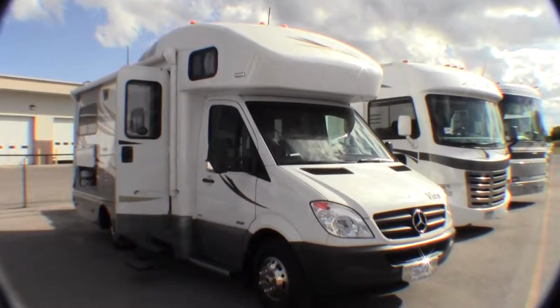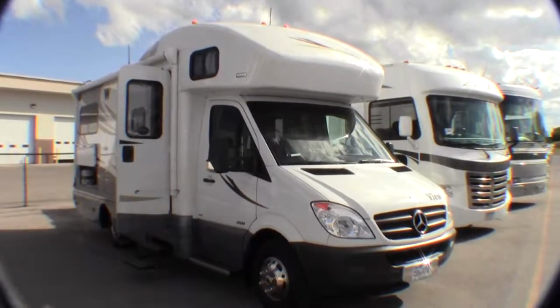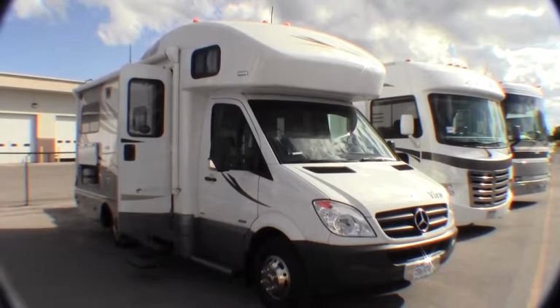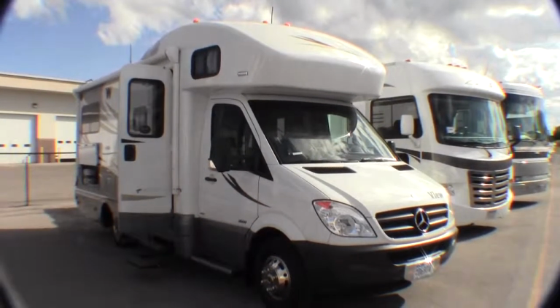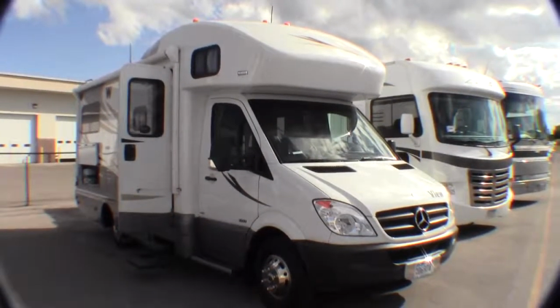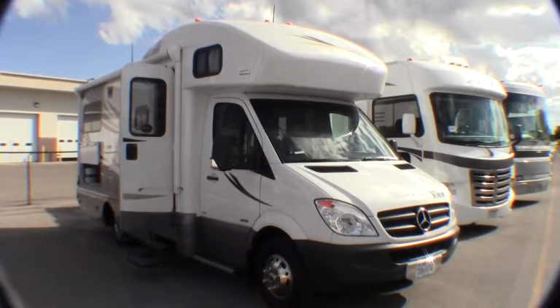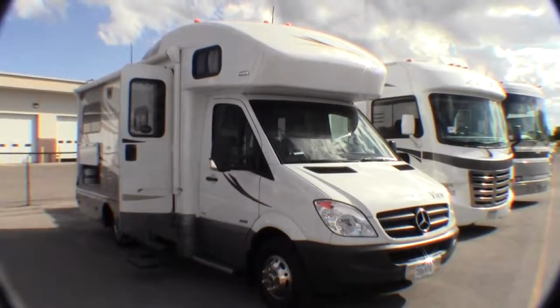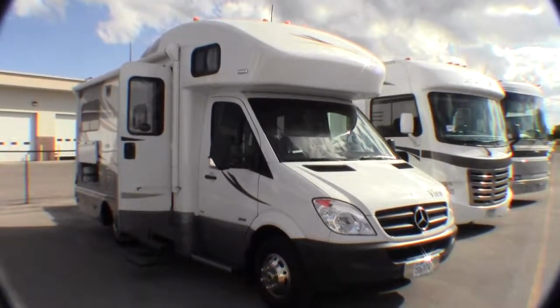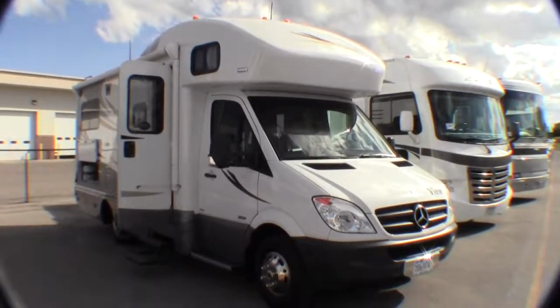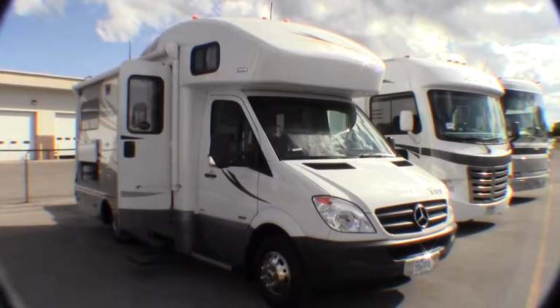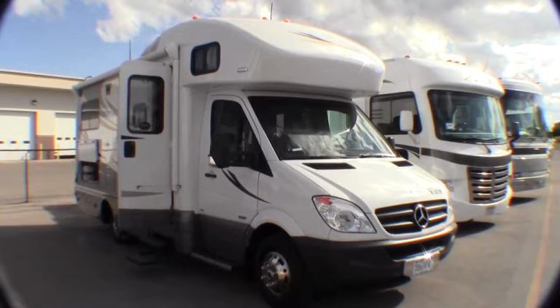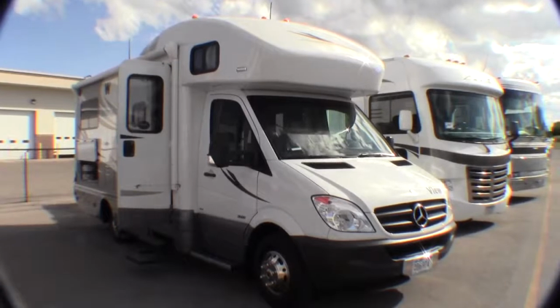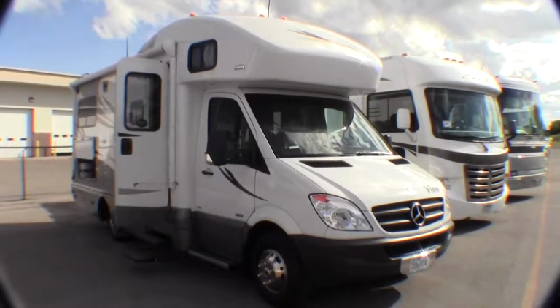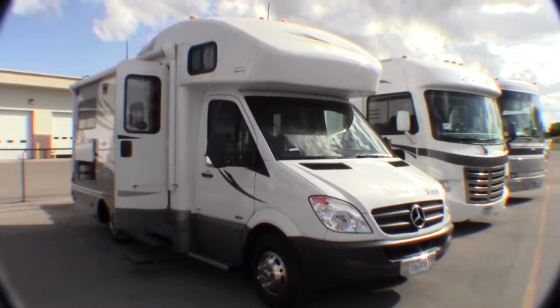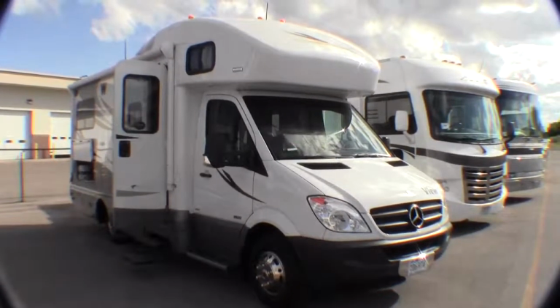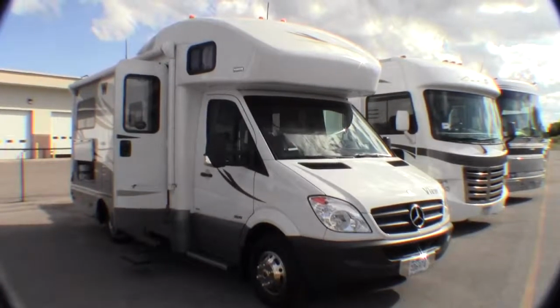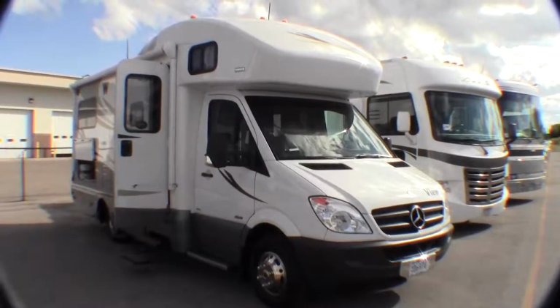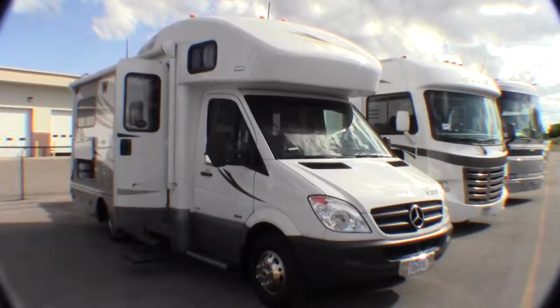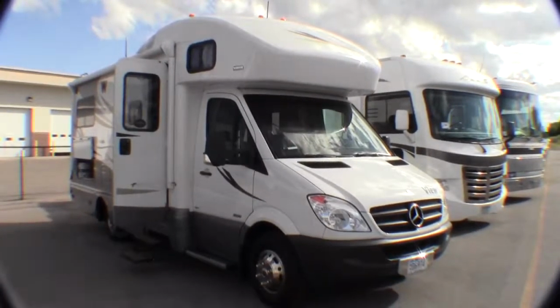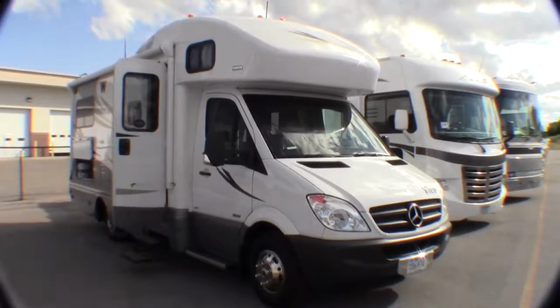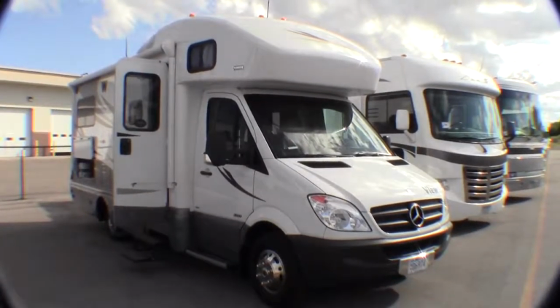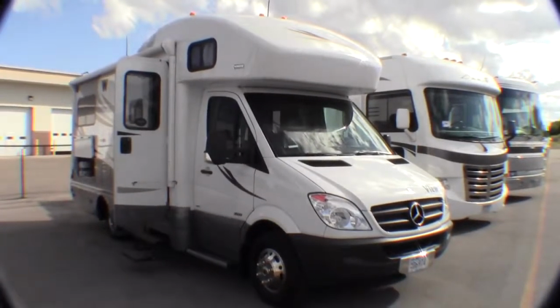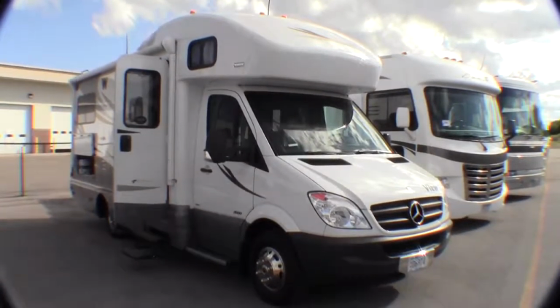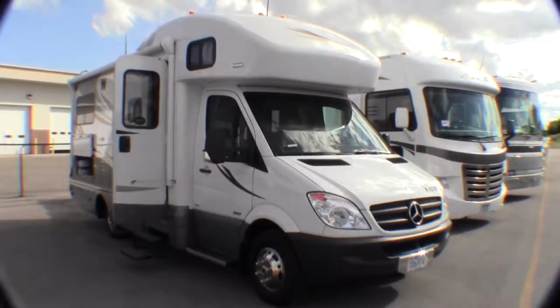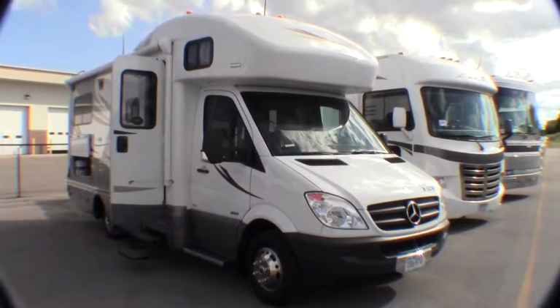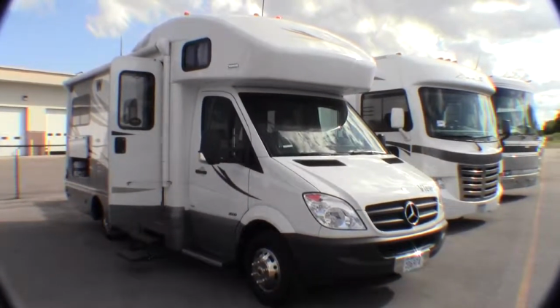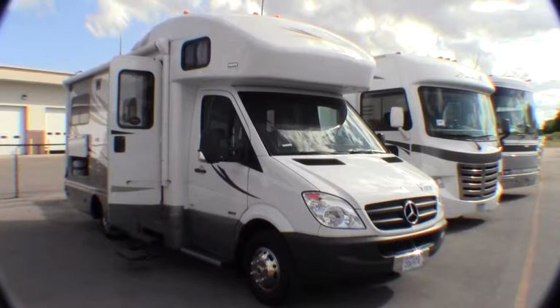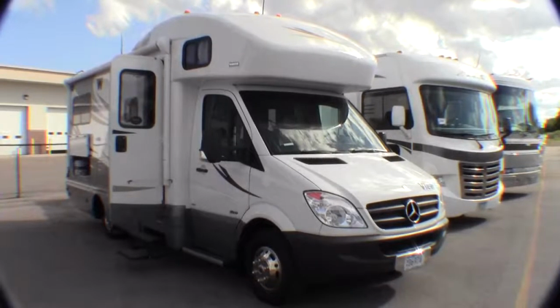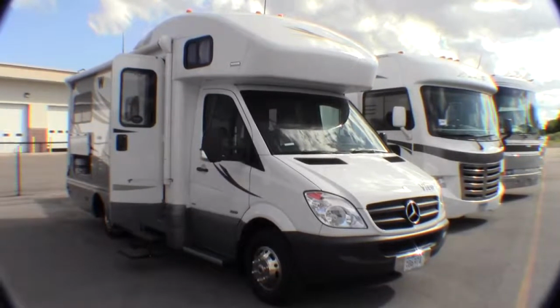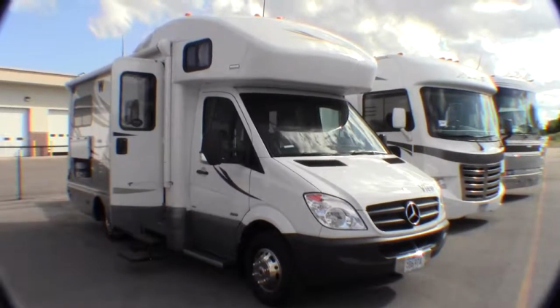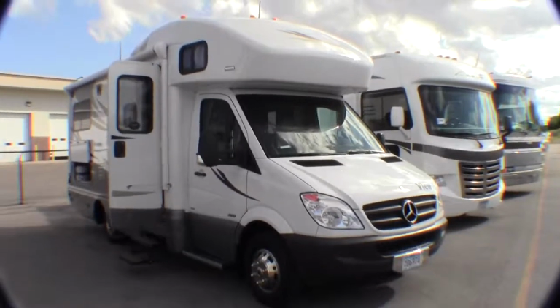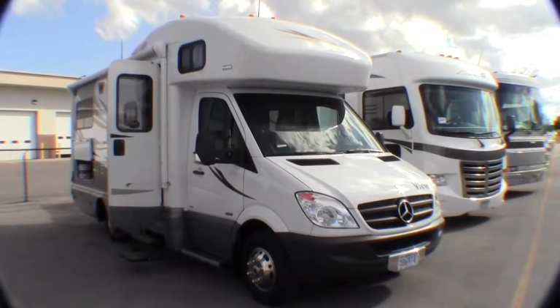Hello, my name is Andy Johnson. I'm at Bullion RV in beautiful Duluth, Minnesota. Today I'd like to do a short video of a used 2012 Winnebago View. This is a model 24J.